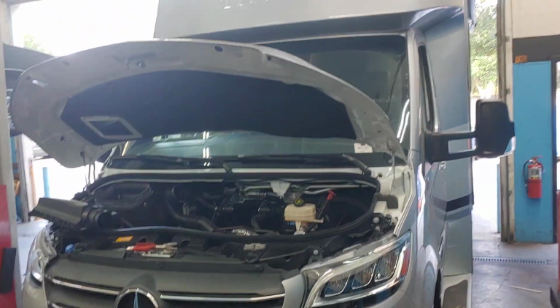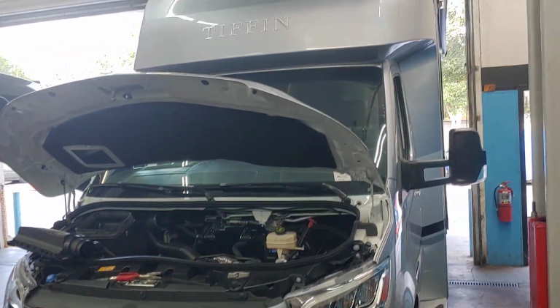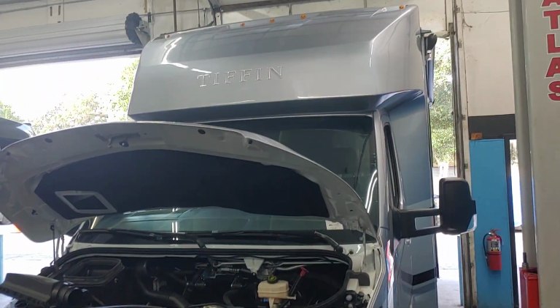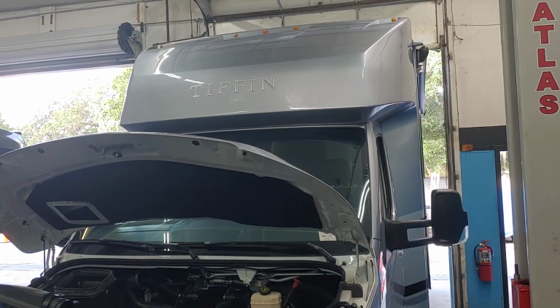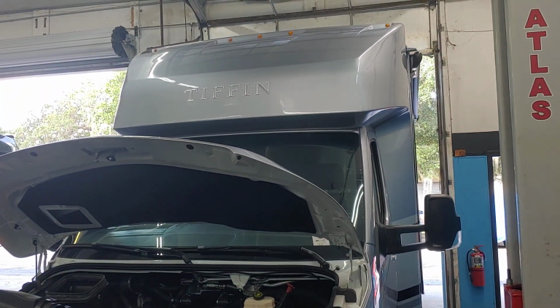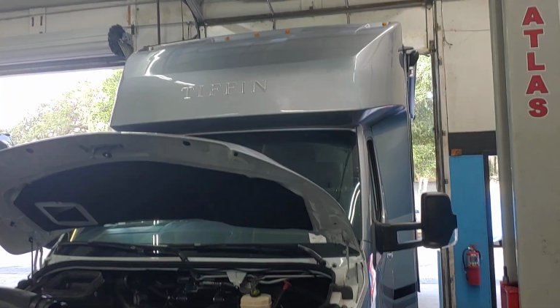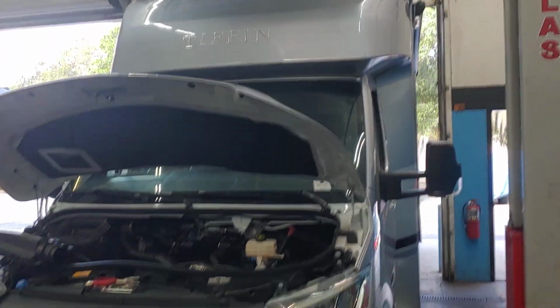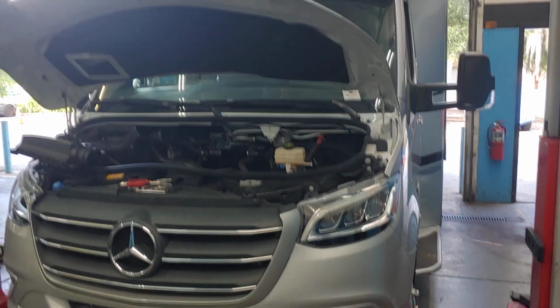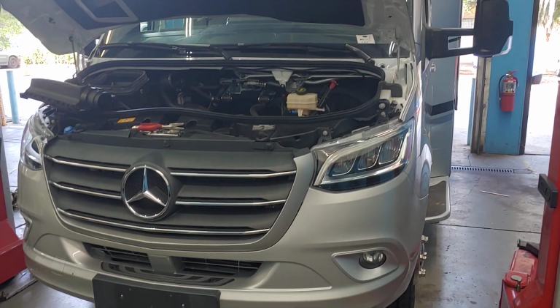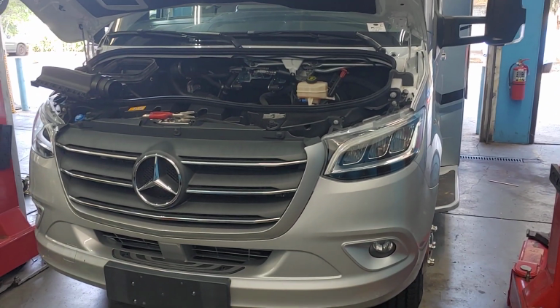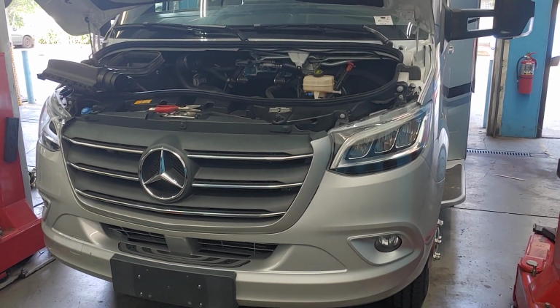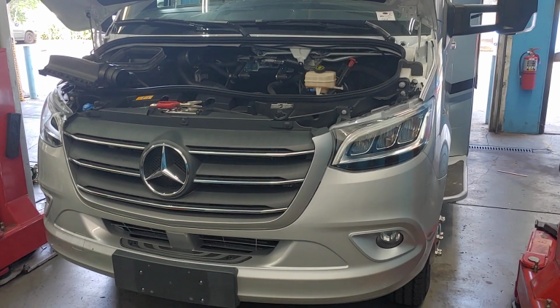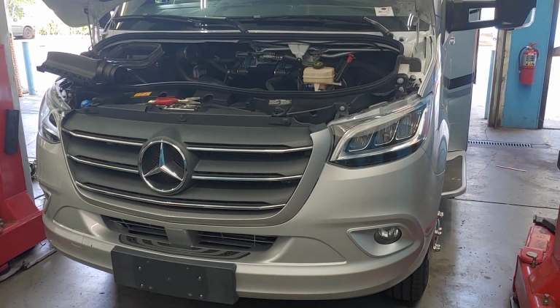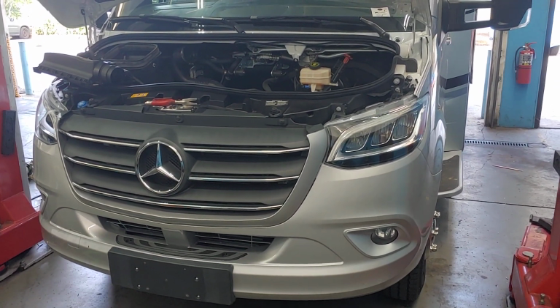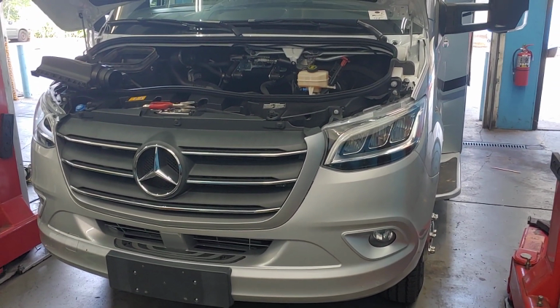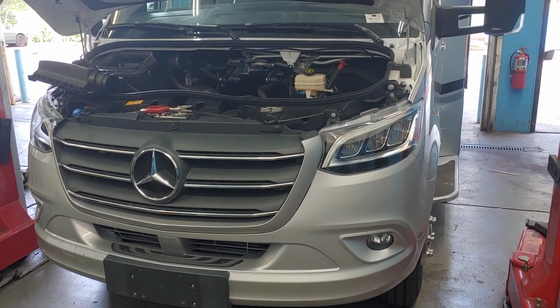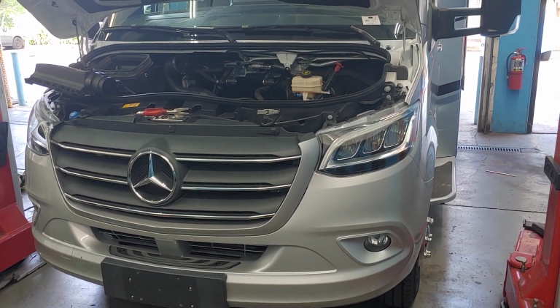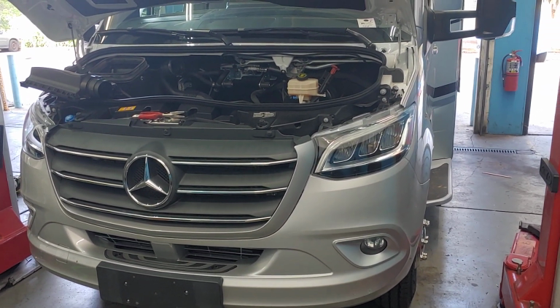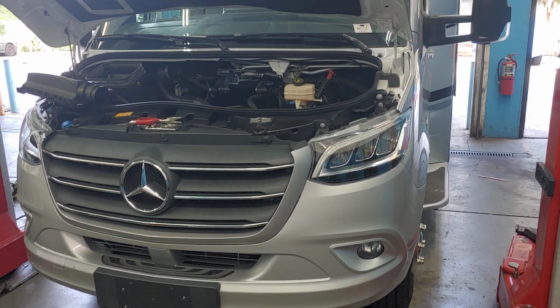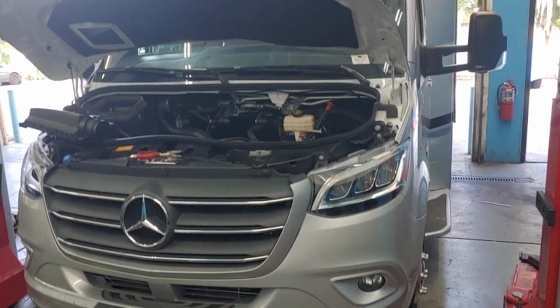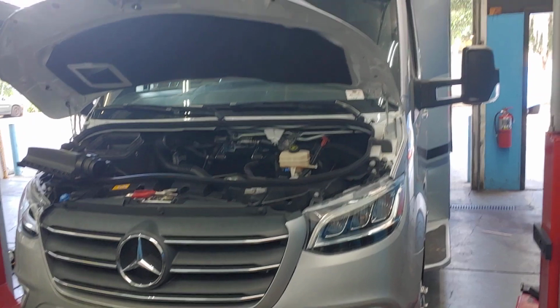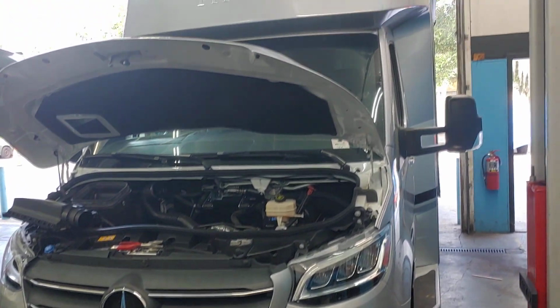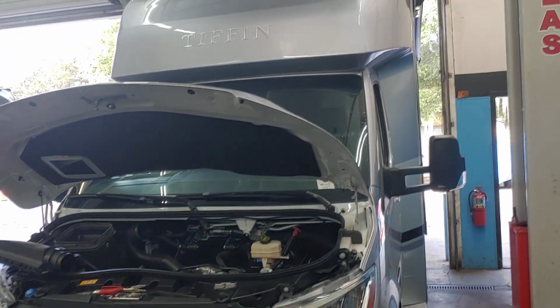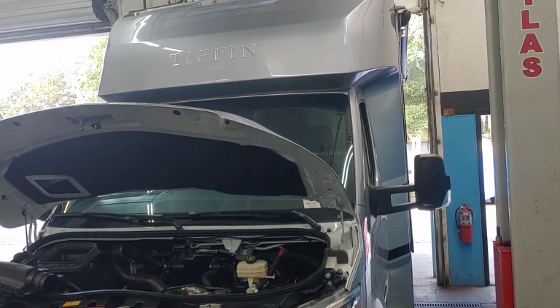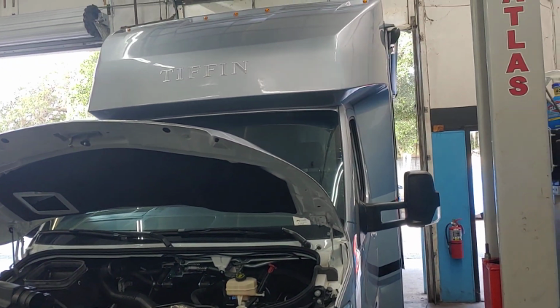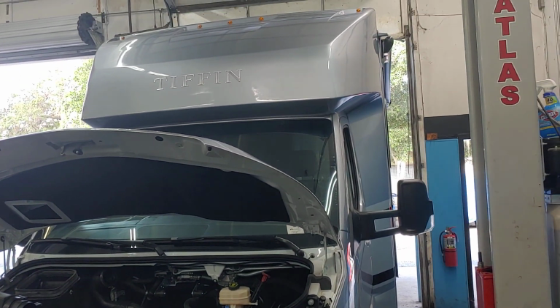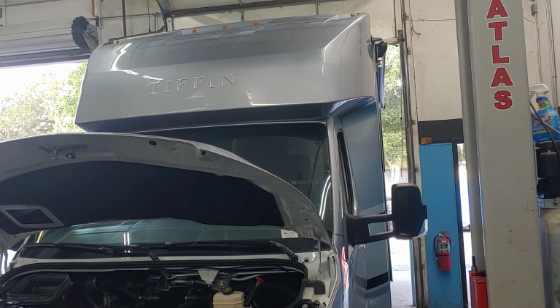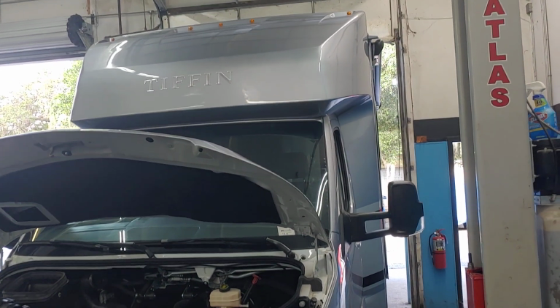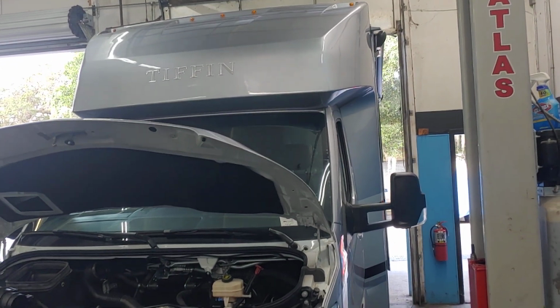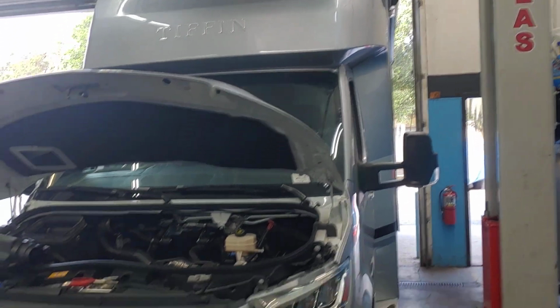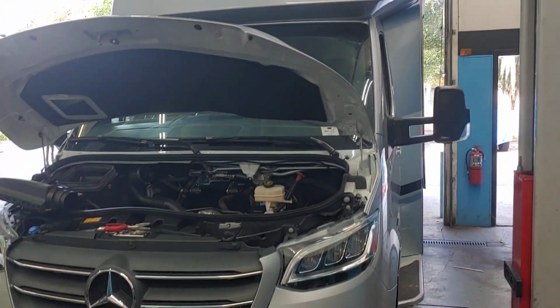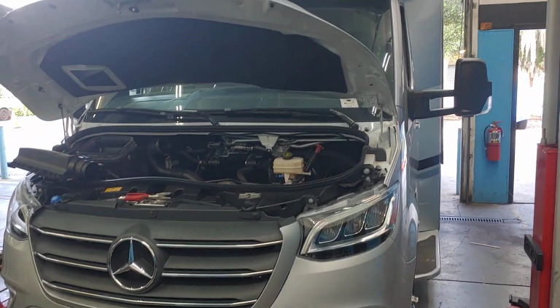If you've got an RV and it's a Sprinter, bring it to PALS. If you've got any RV, bring it to PALS. We work on a lot of them. See you soon. Thank you.